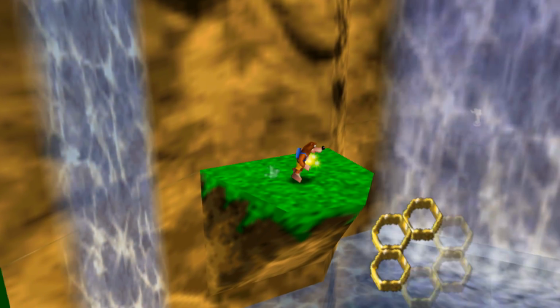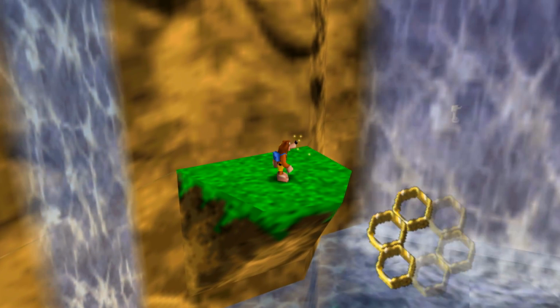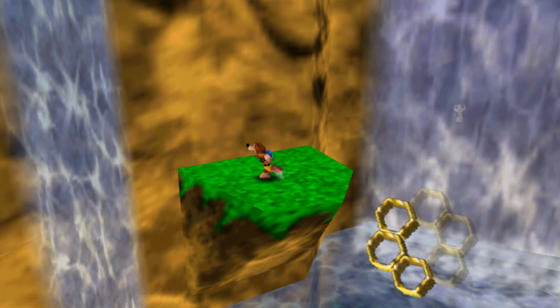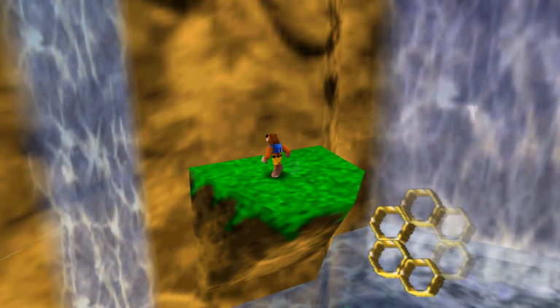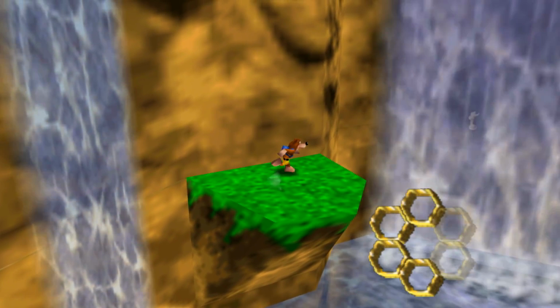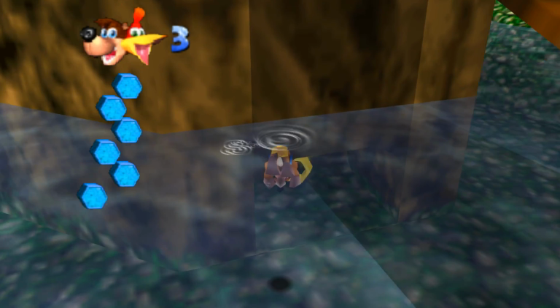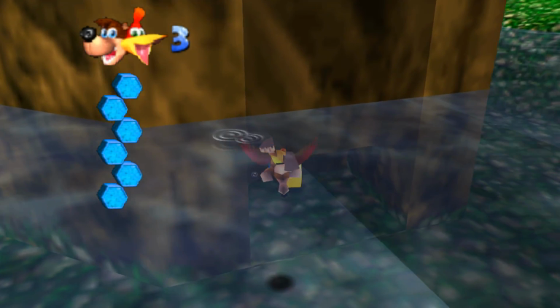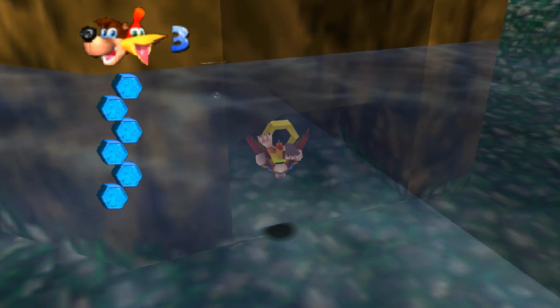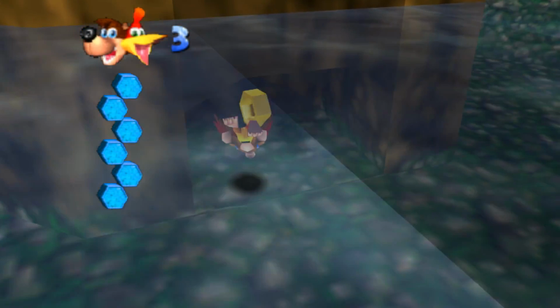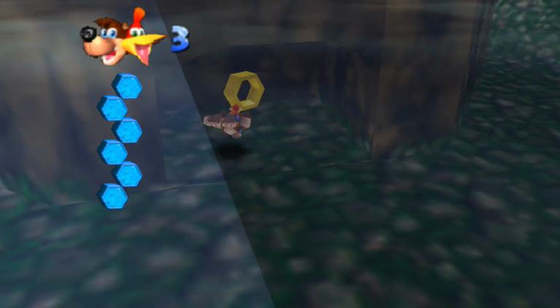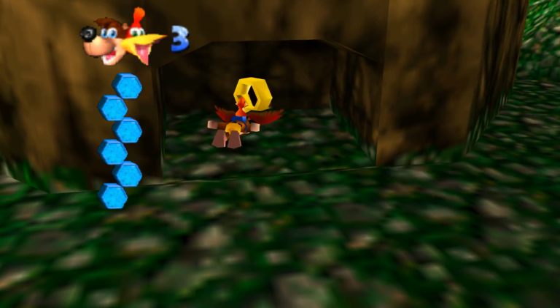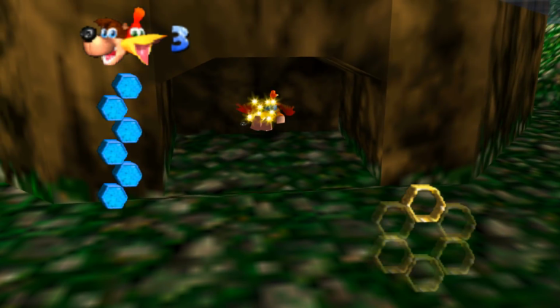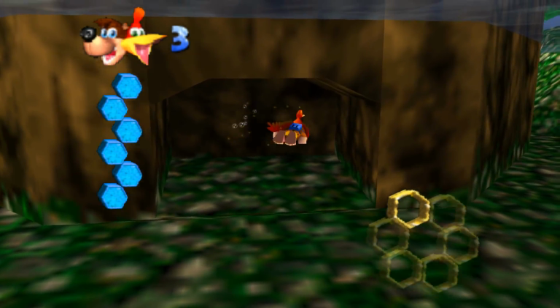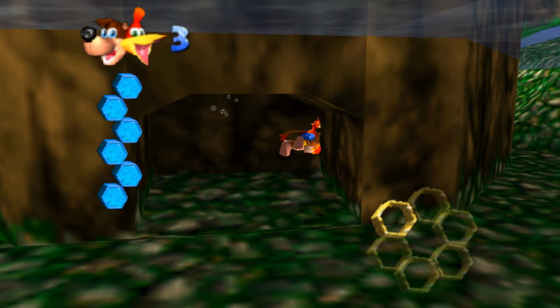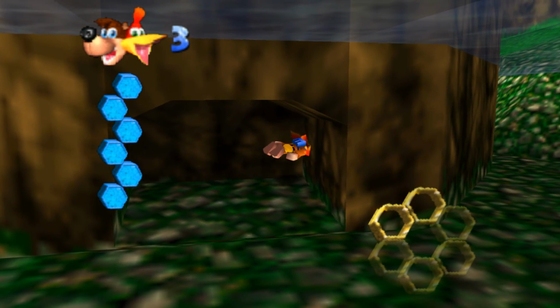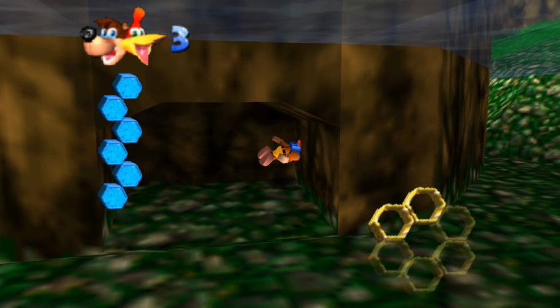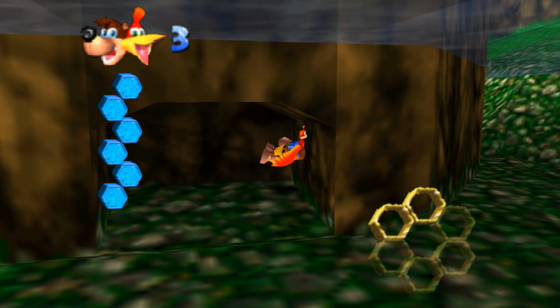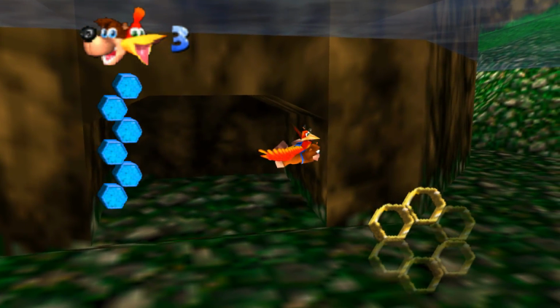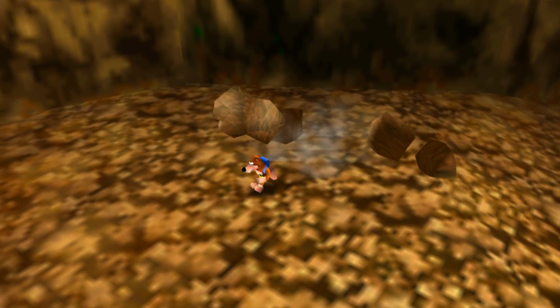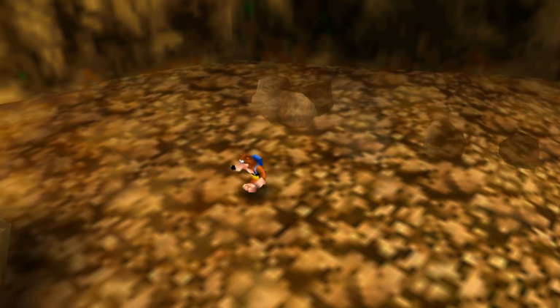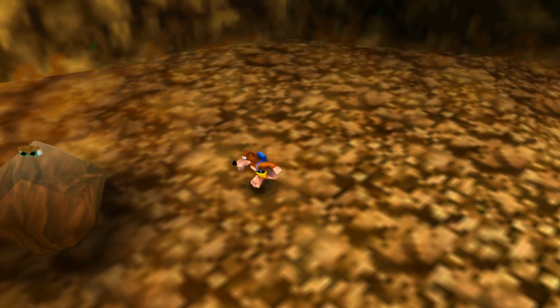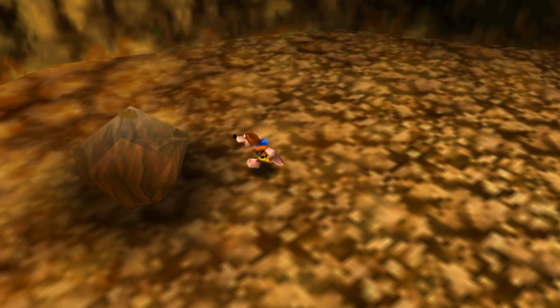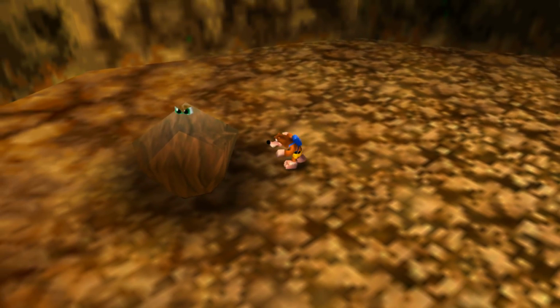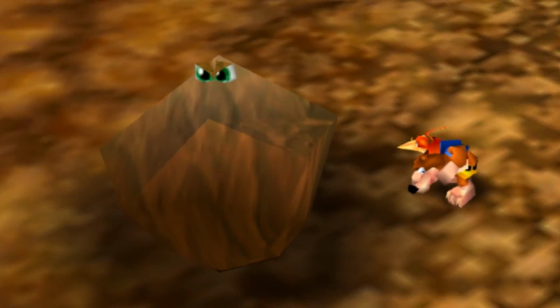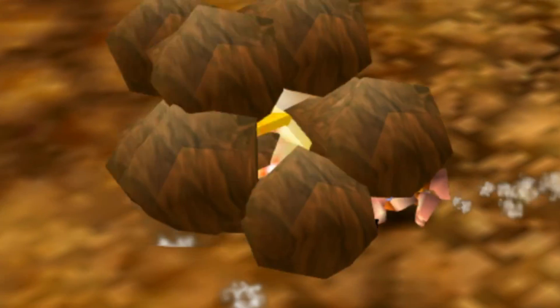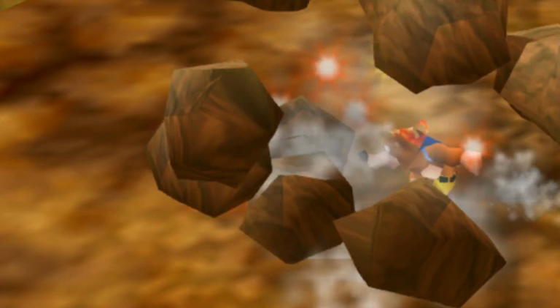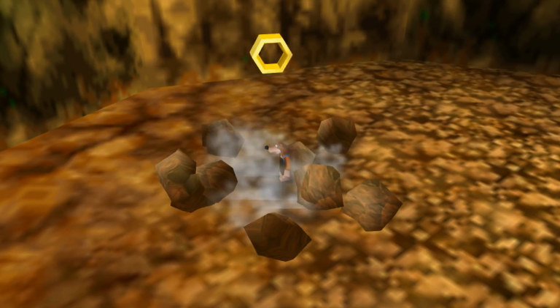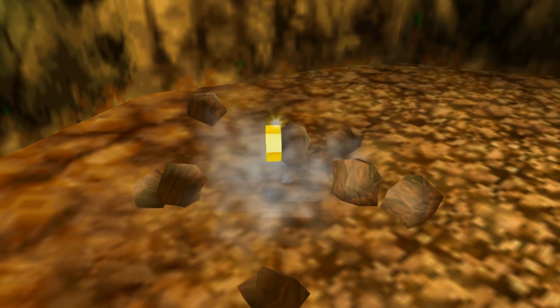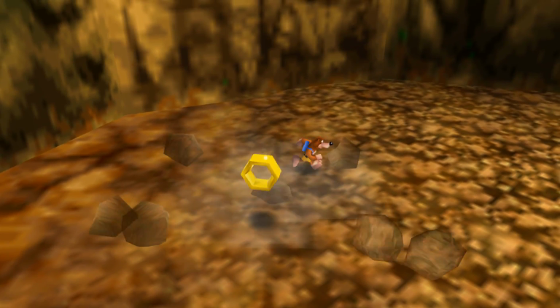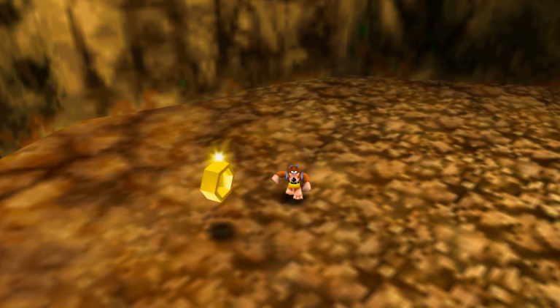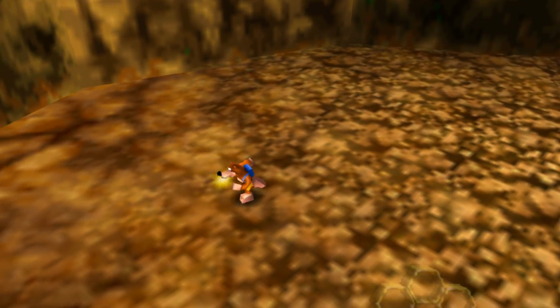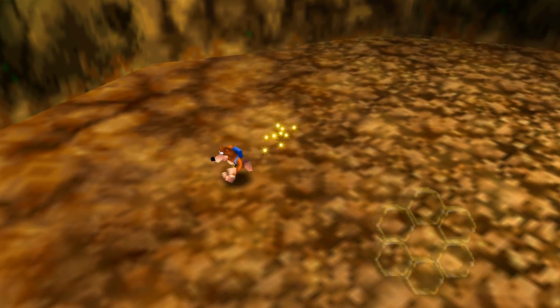A few of them are missing, though — like the one under Spiral Mountain, probably because it's normally outside the view of the camera, and the one you get for murdering these sentient rocks.